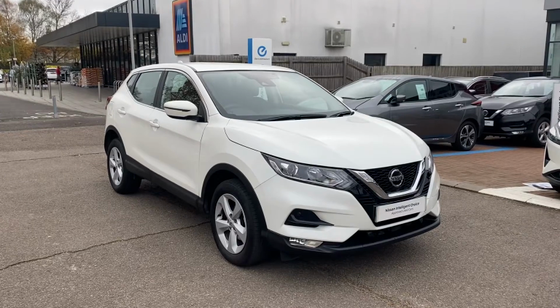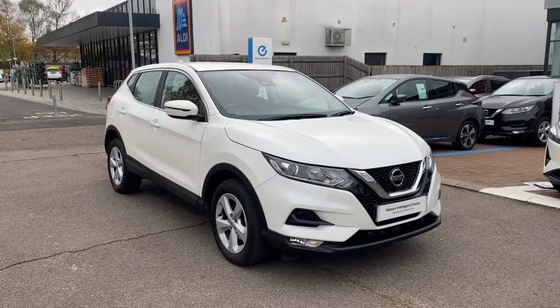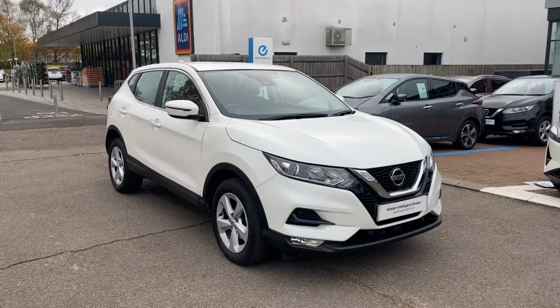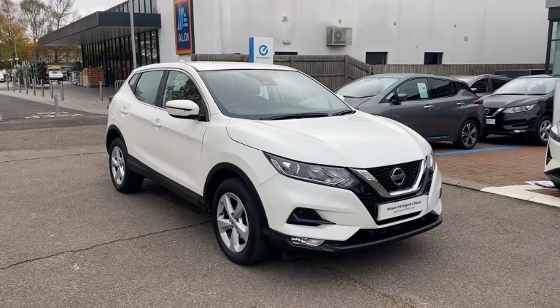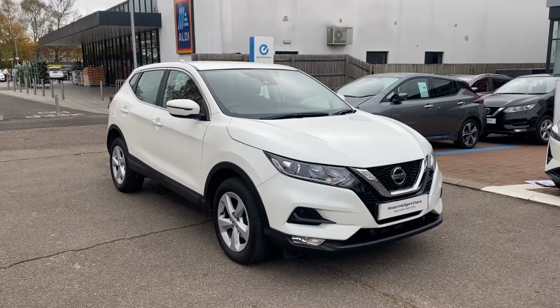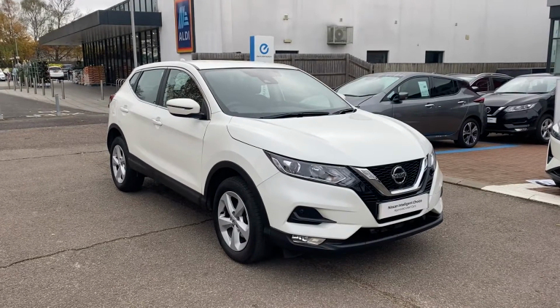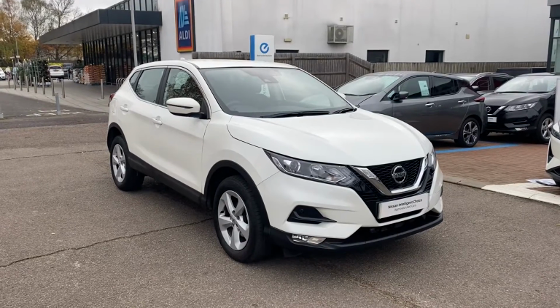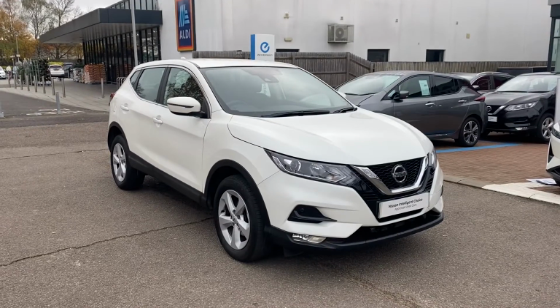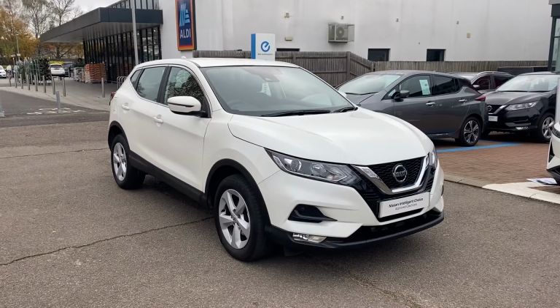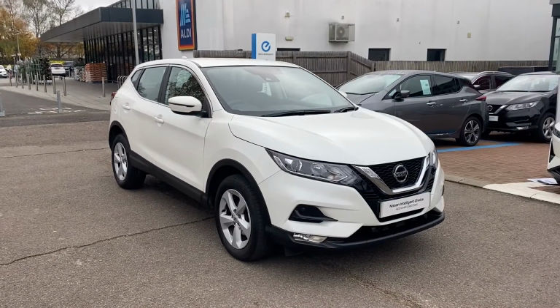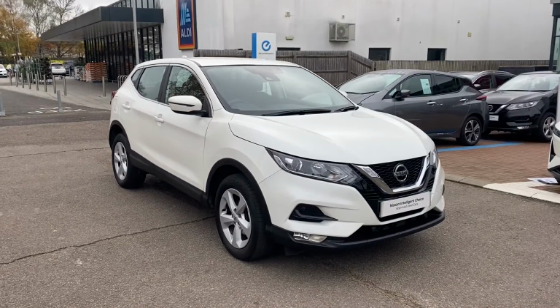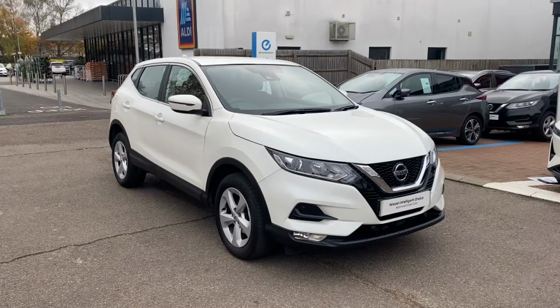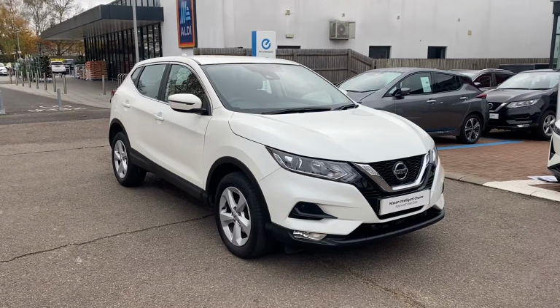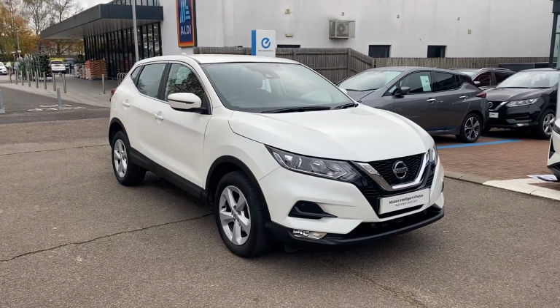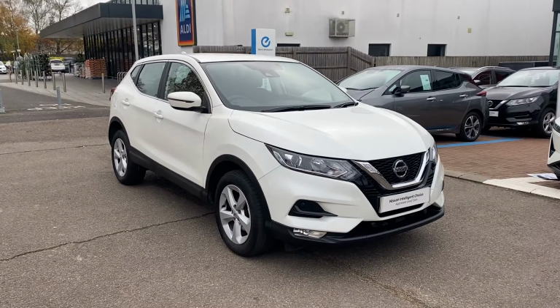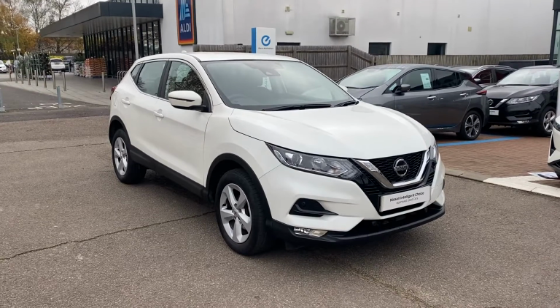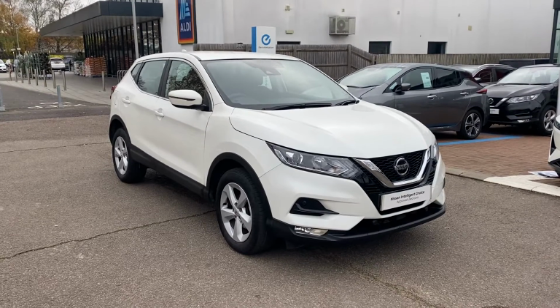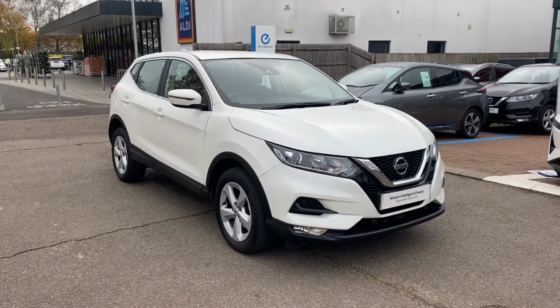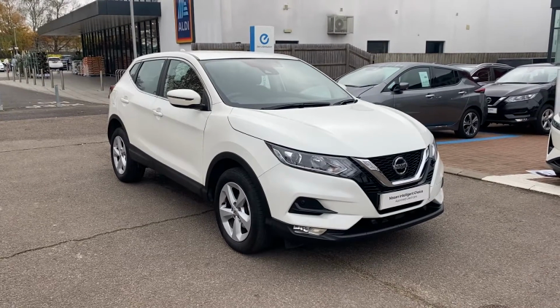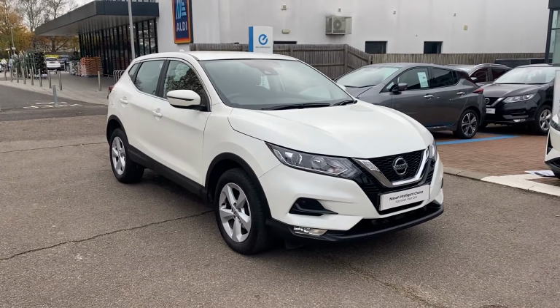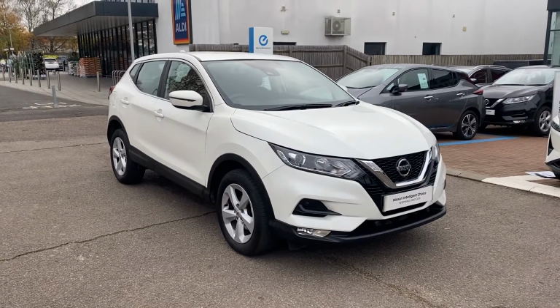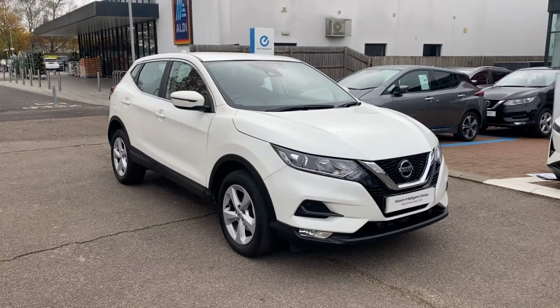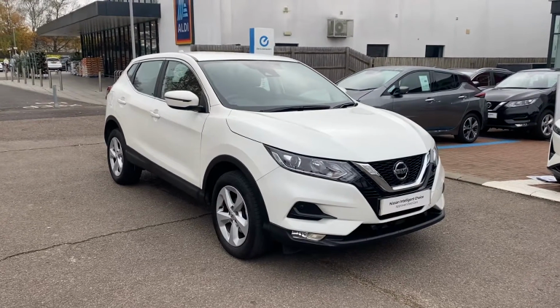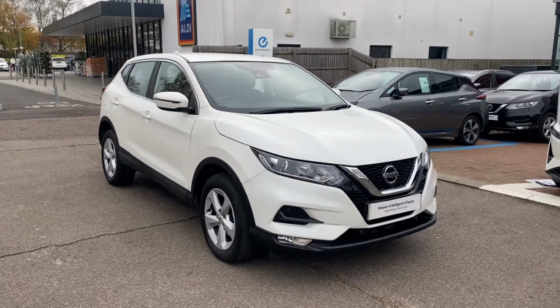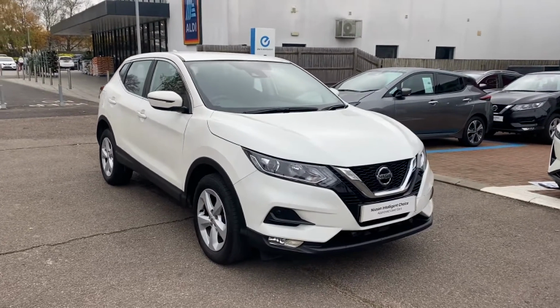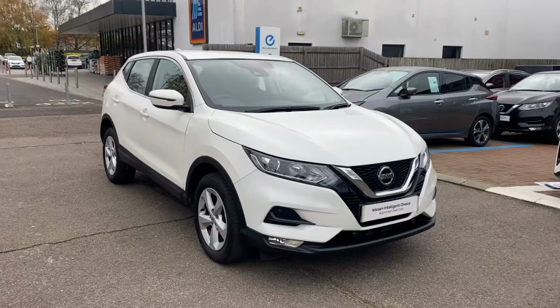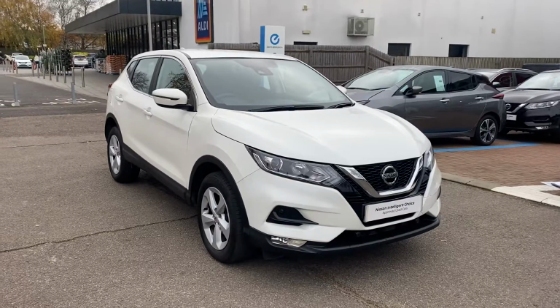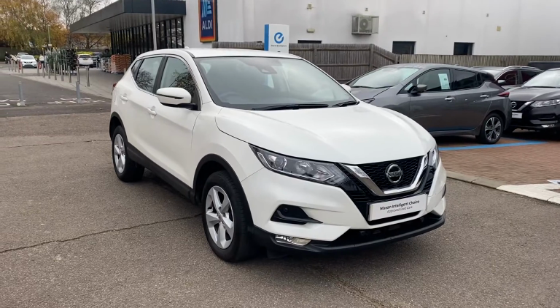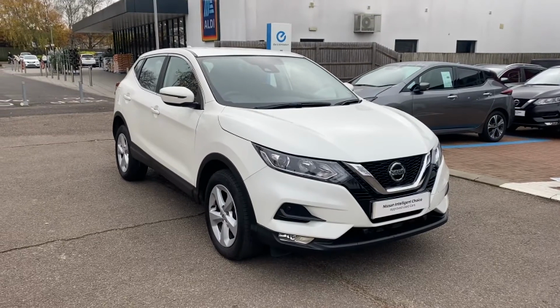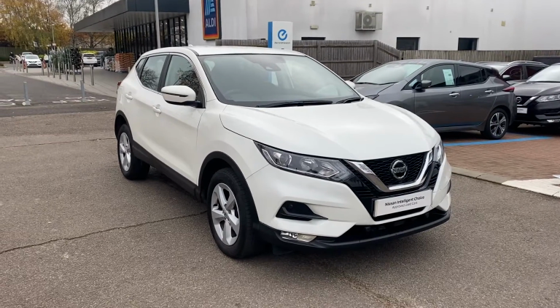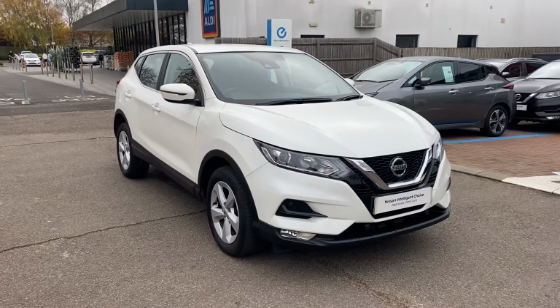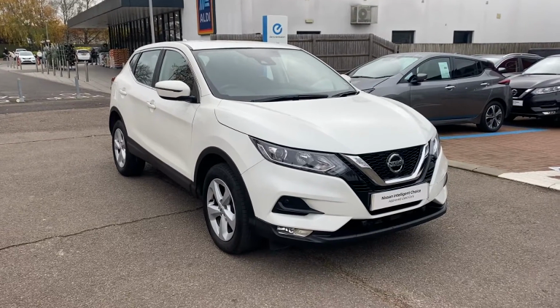Hello there, George down at Aylesbury Nissan. Just a little video on this lovely Nissan Qashqai Centre Premium. This is finished in white. Now what I'll do is go around the car showing off the various spec and features.